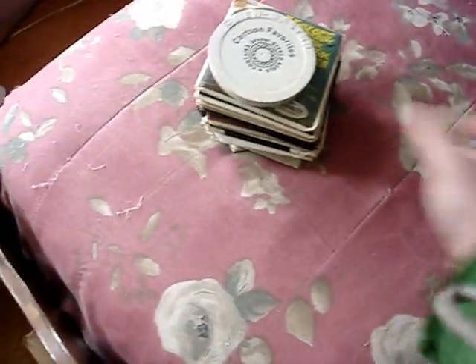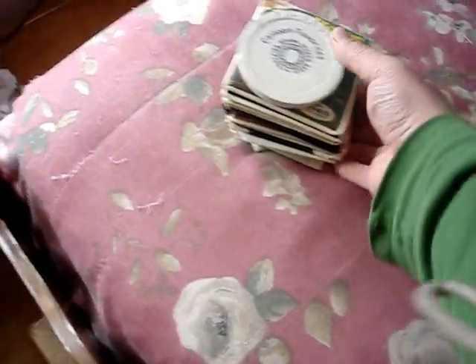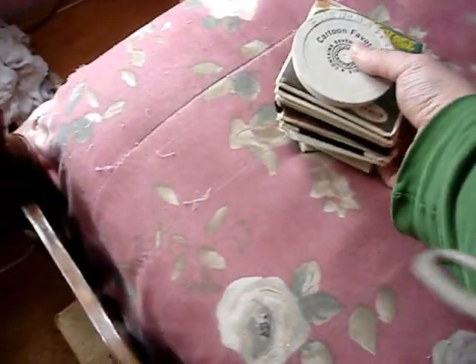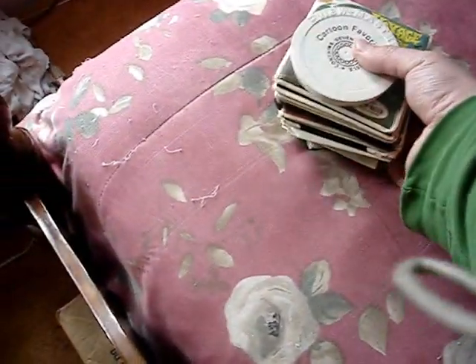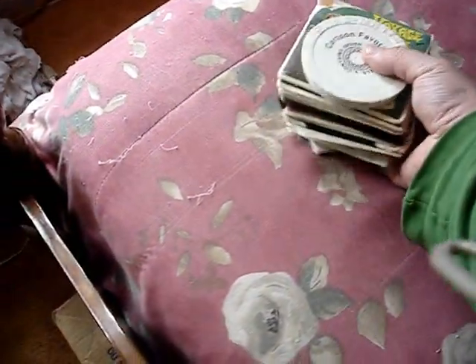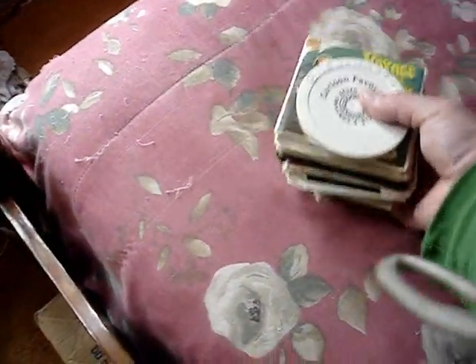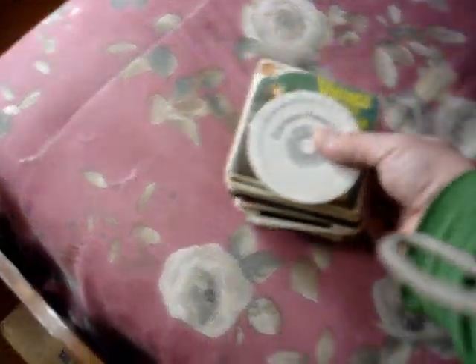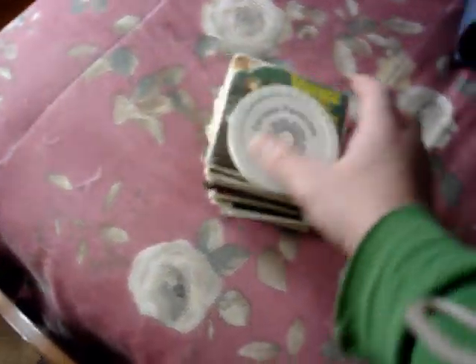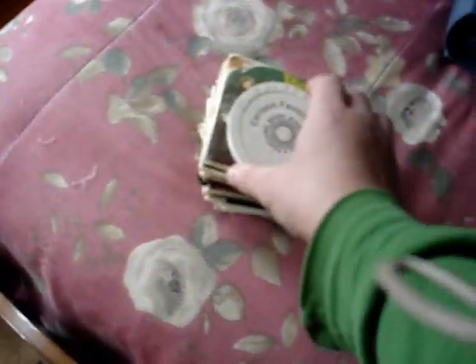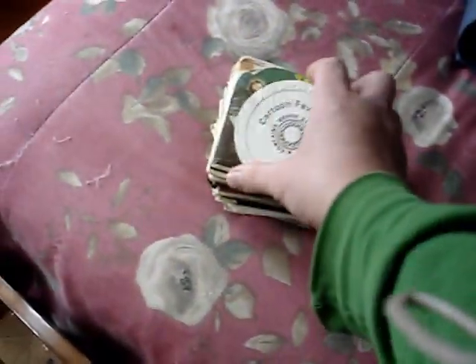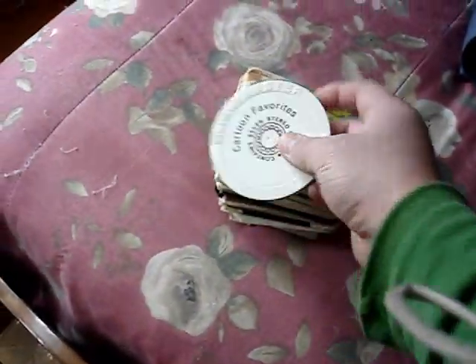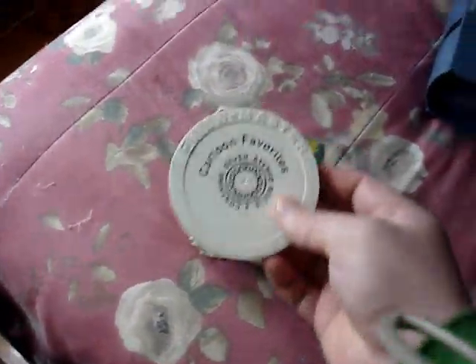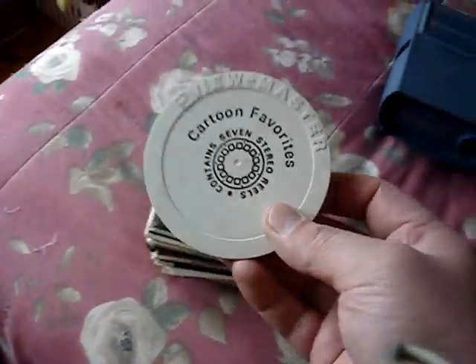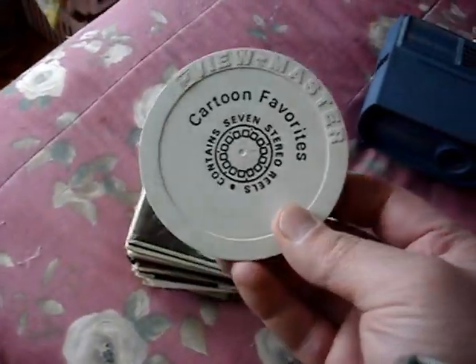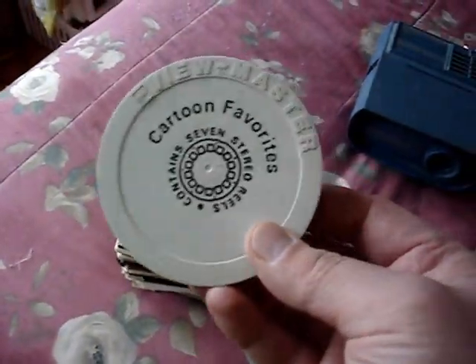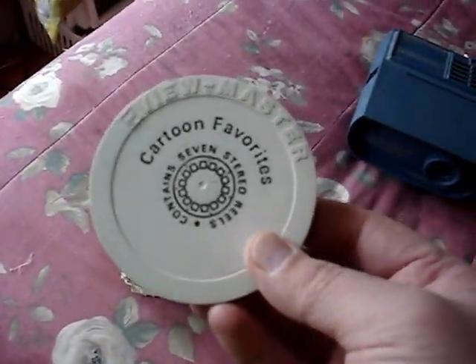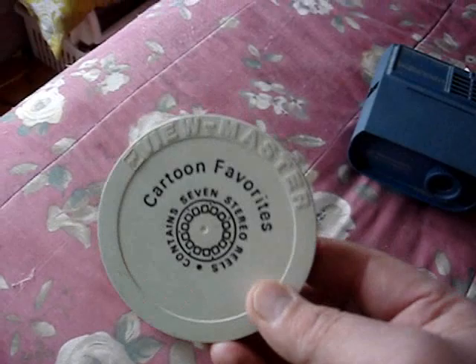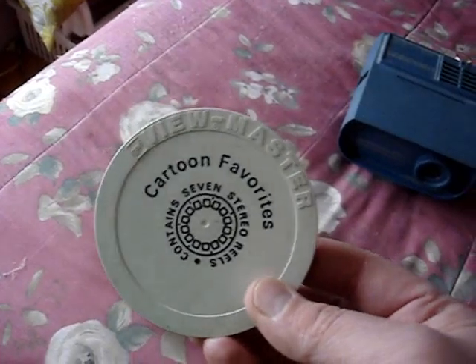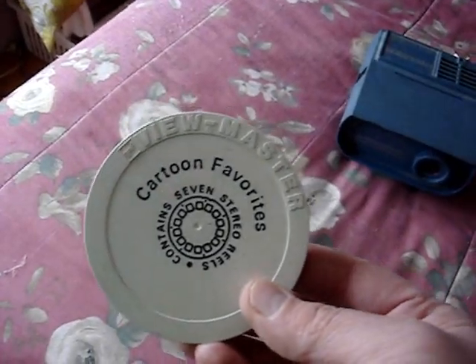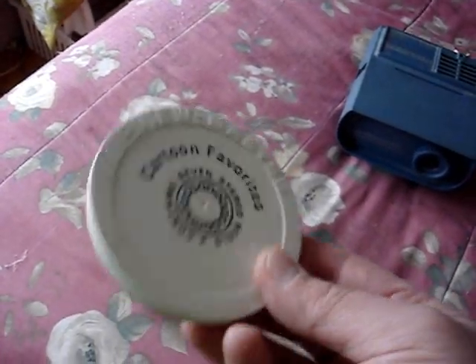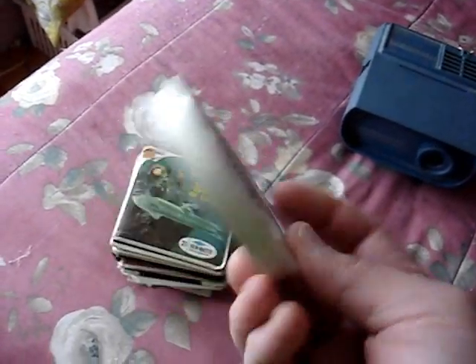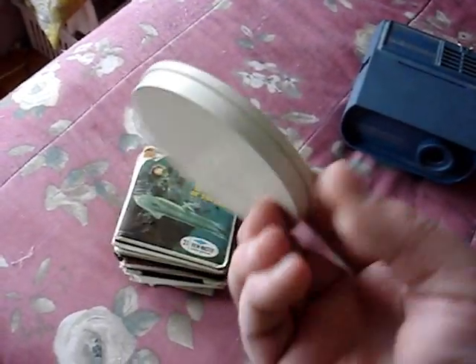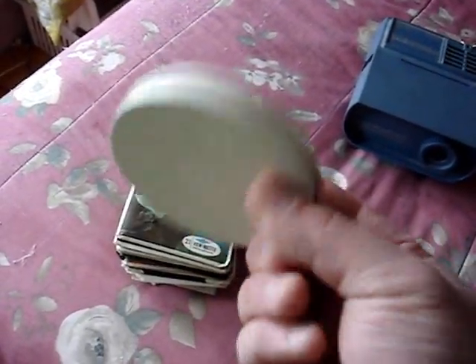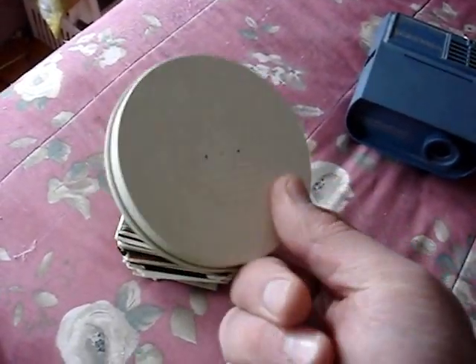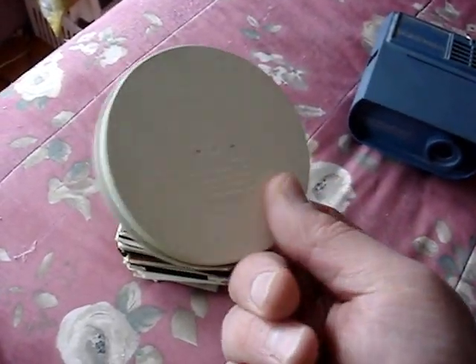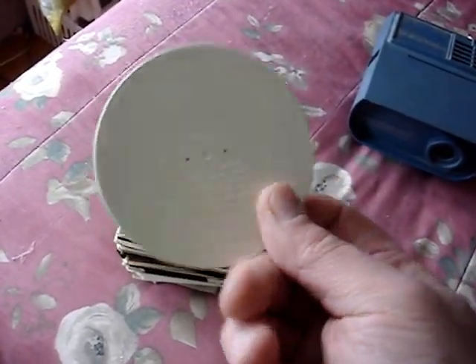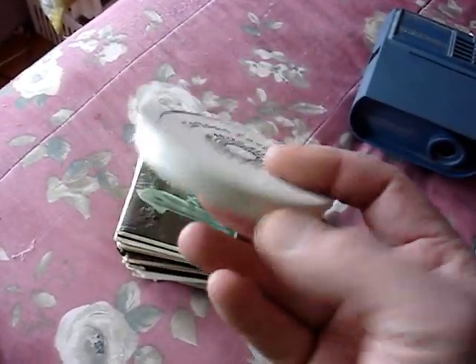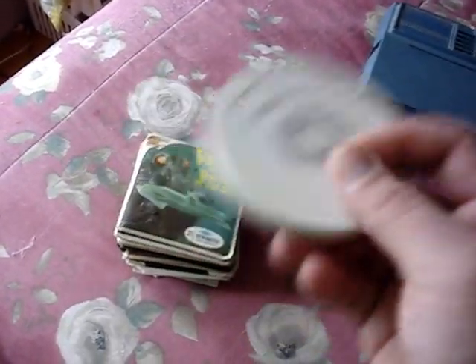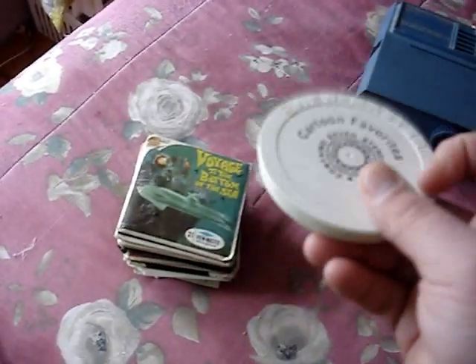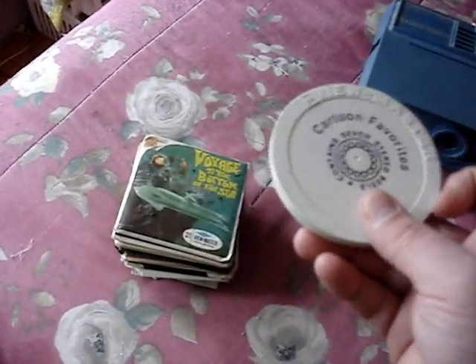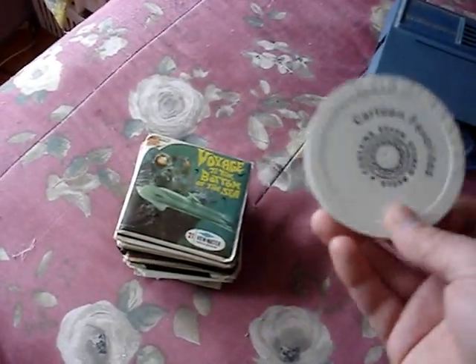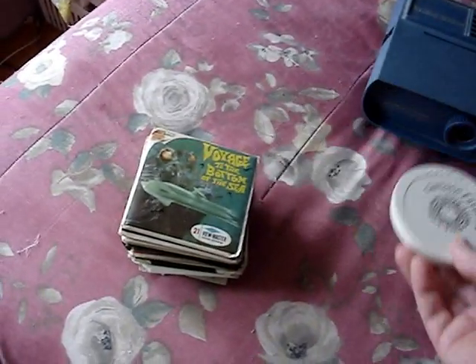Here are all my reels — here's a reel can full of View-Master reels, just odd ones.